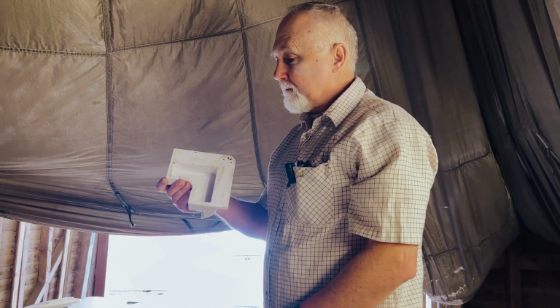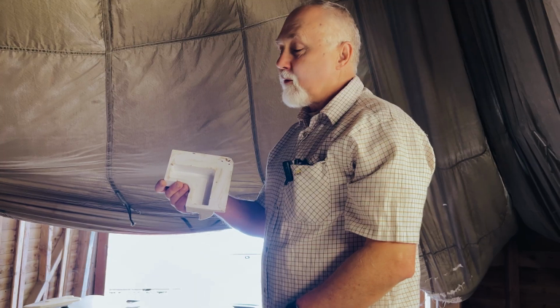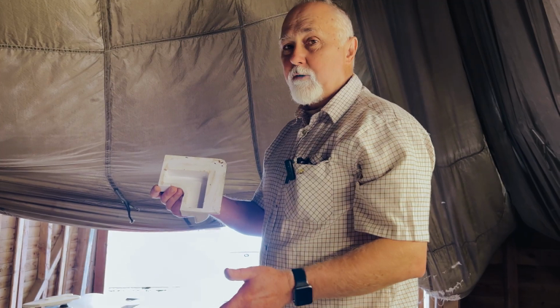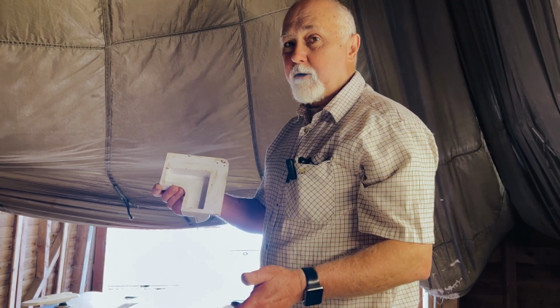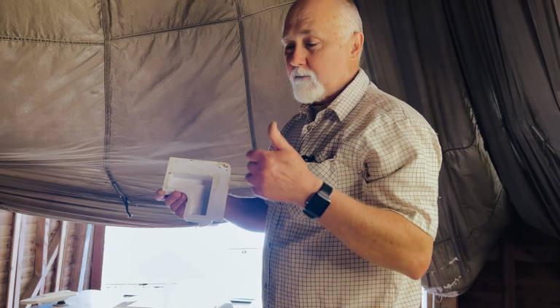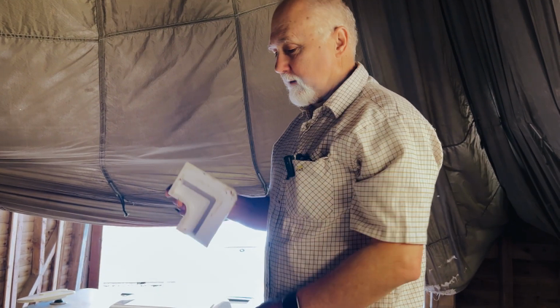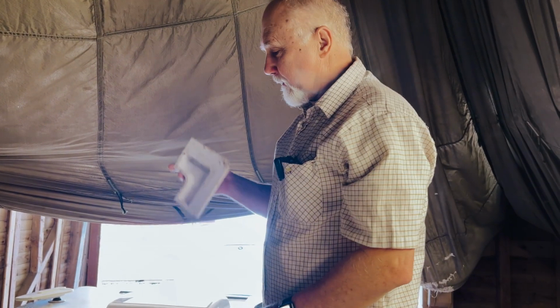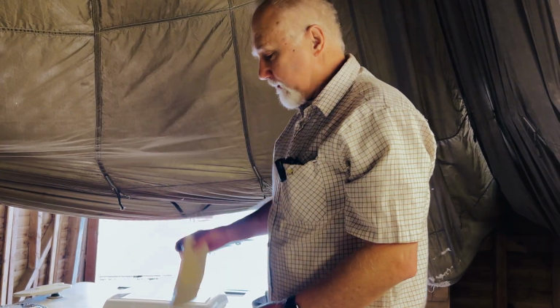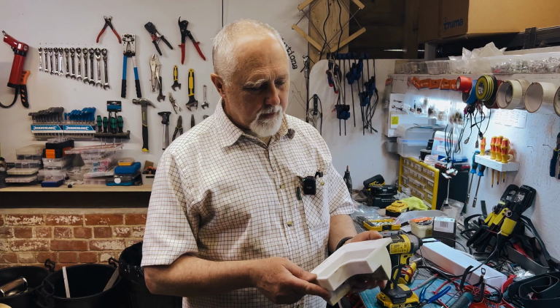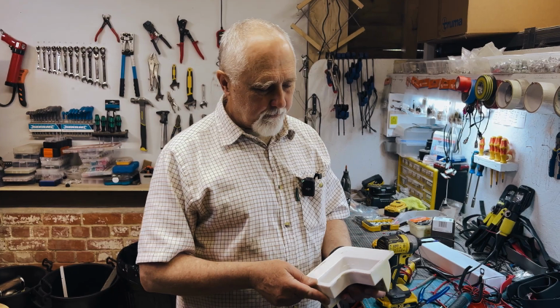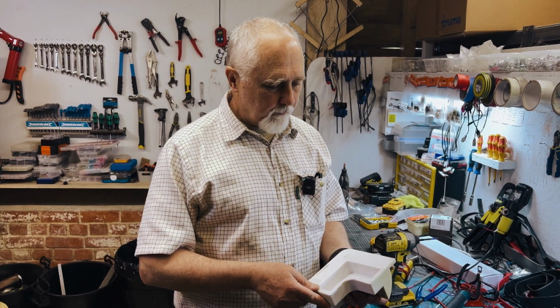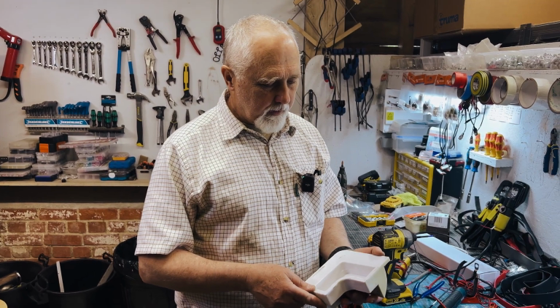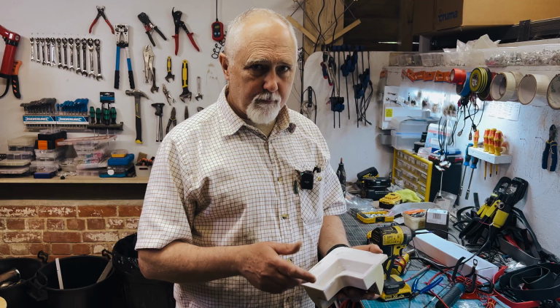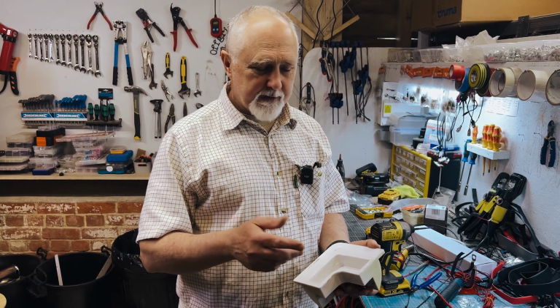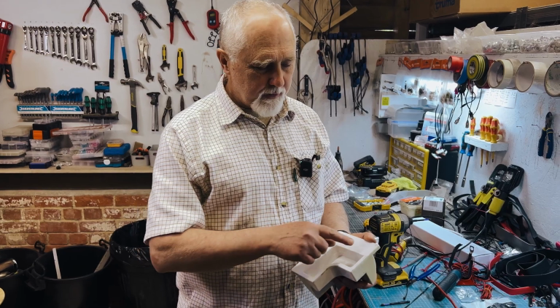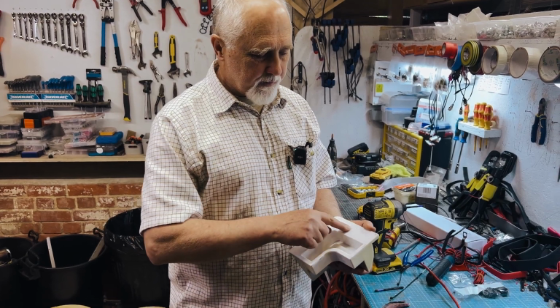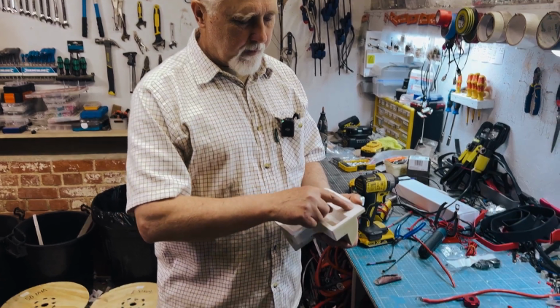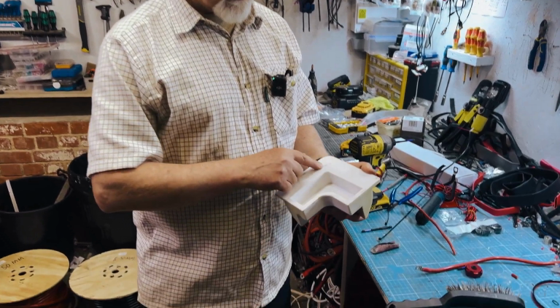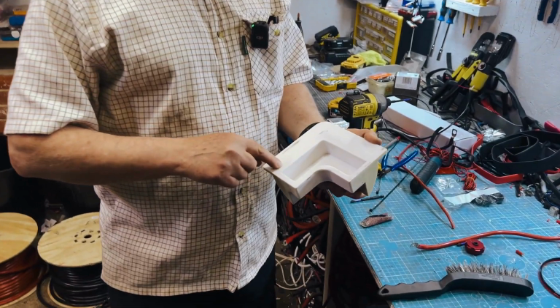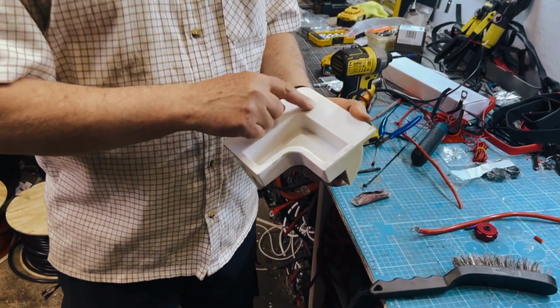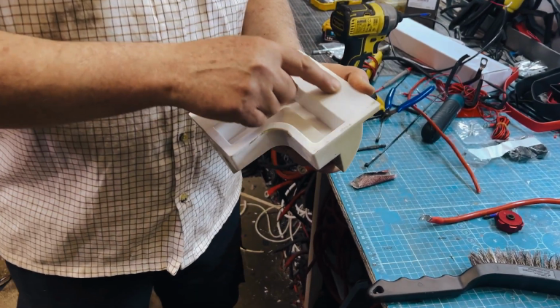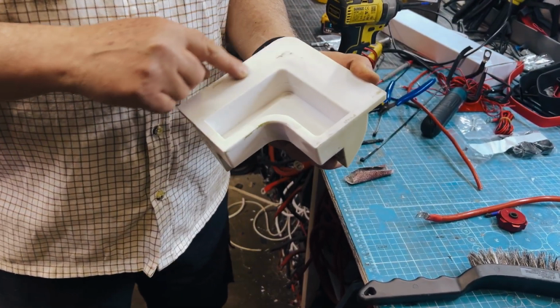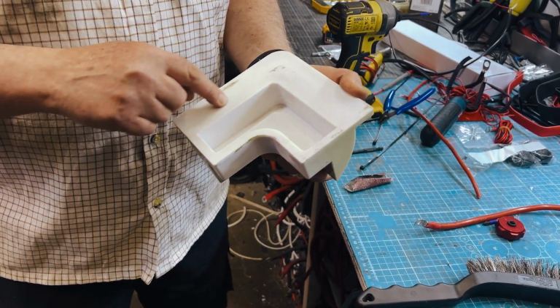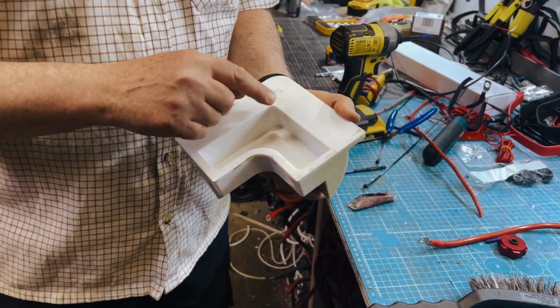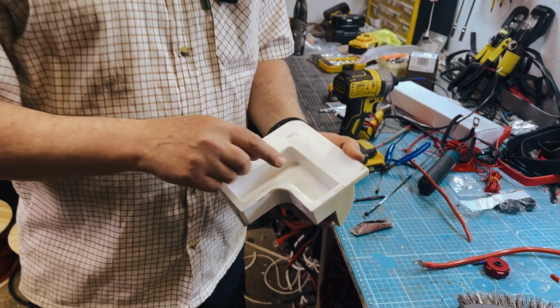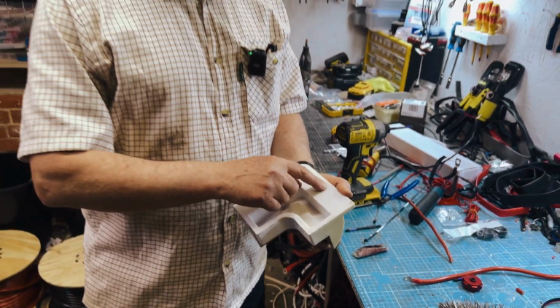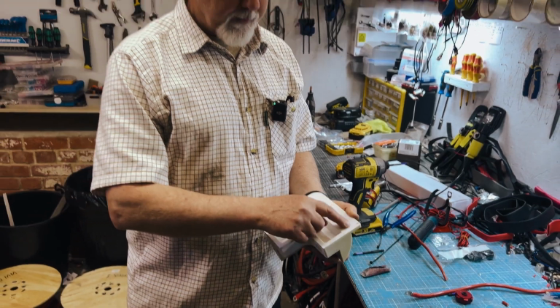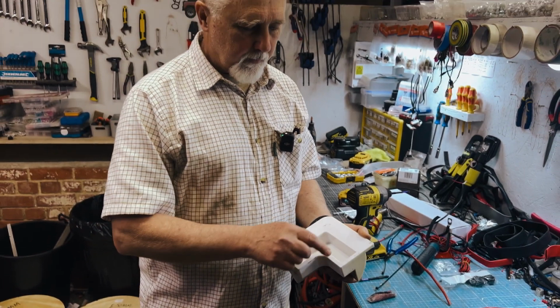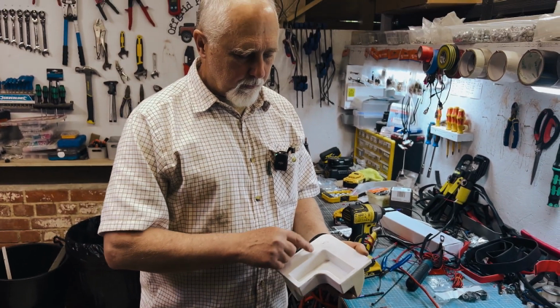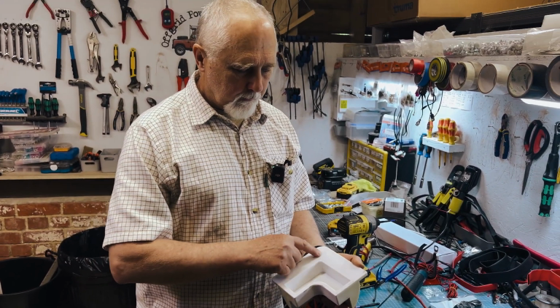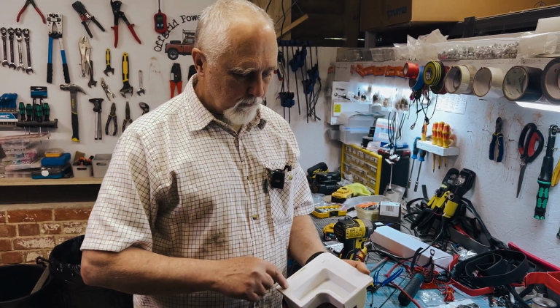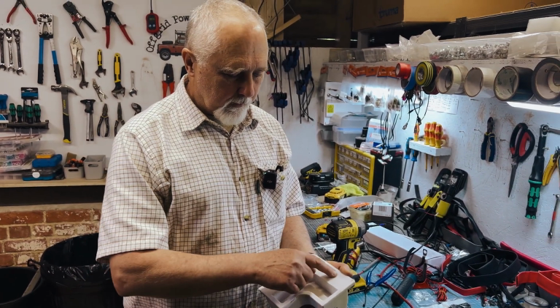So what do you do about it? Follow me, I'll show you. The problem, as I mentioned, is that this is really, really smooth, and to get this to bond properly you need to roughen it up quite a lot.